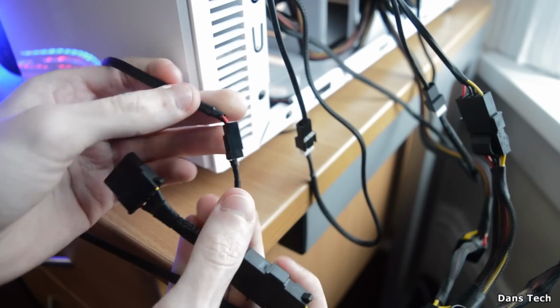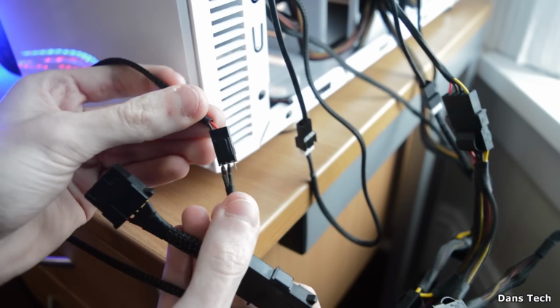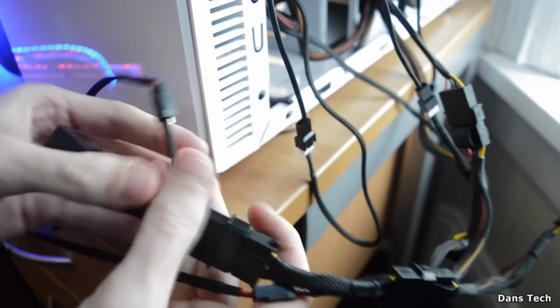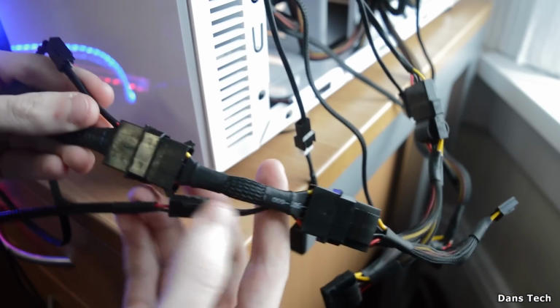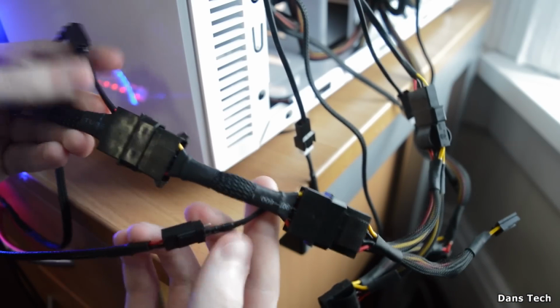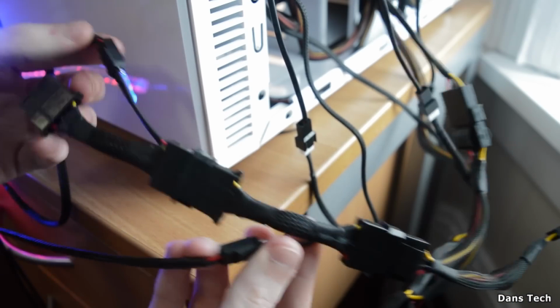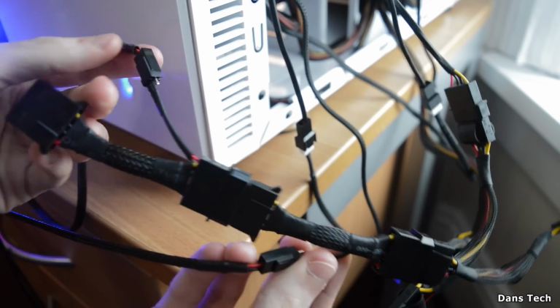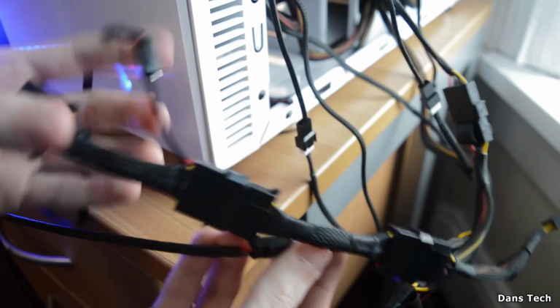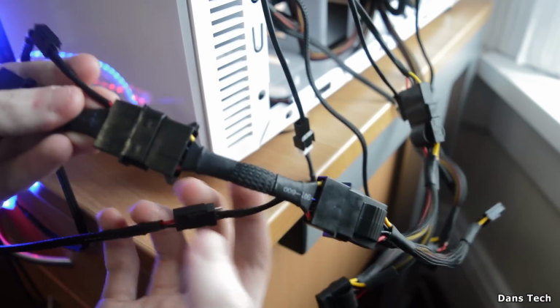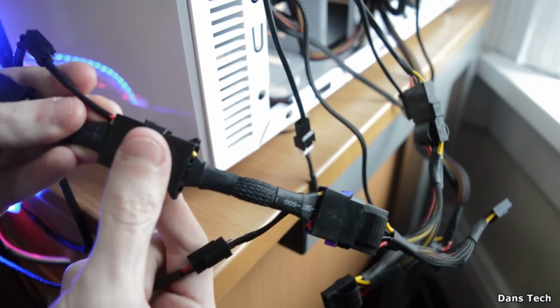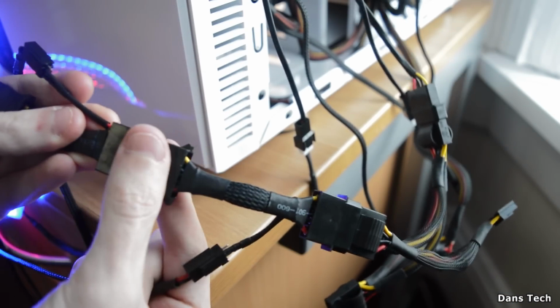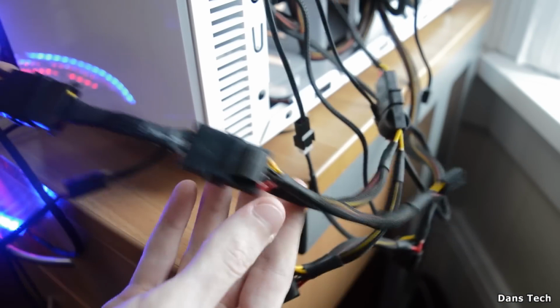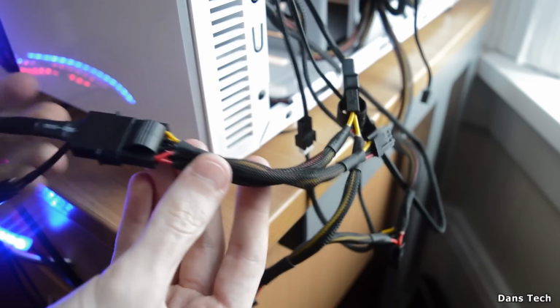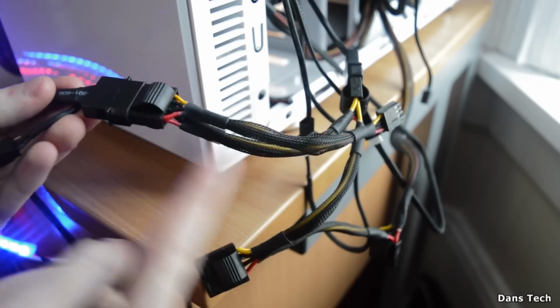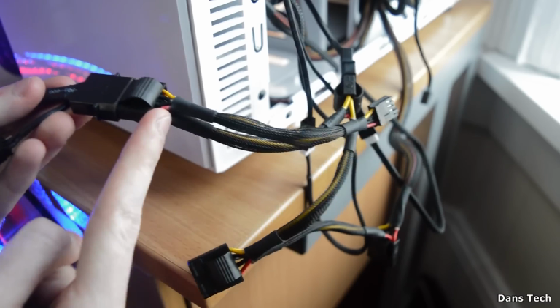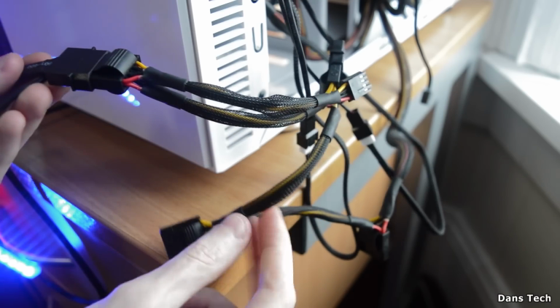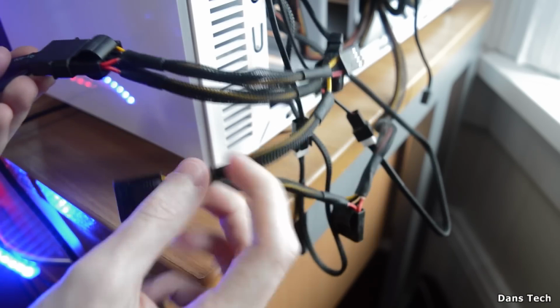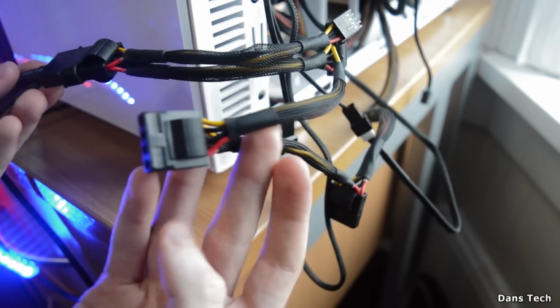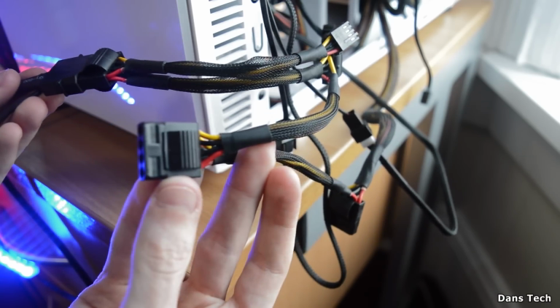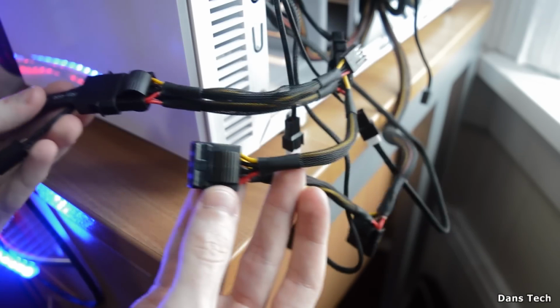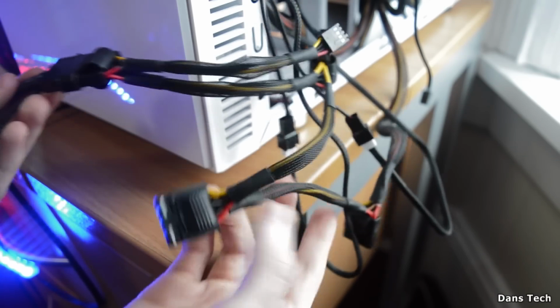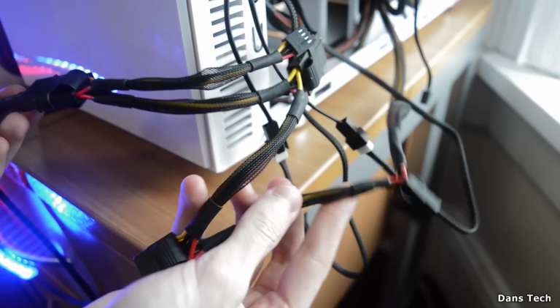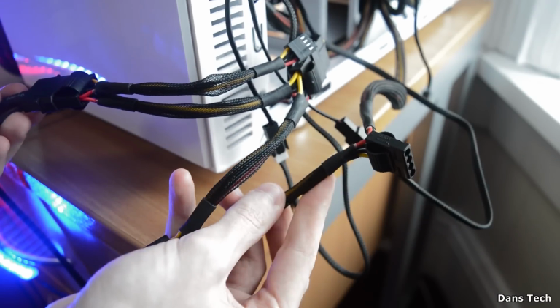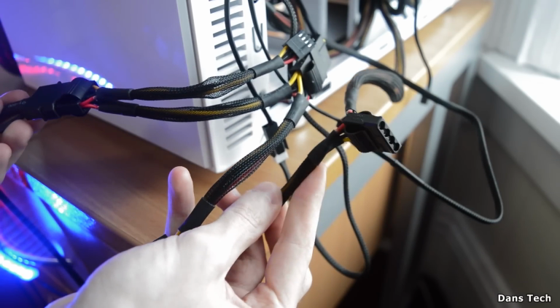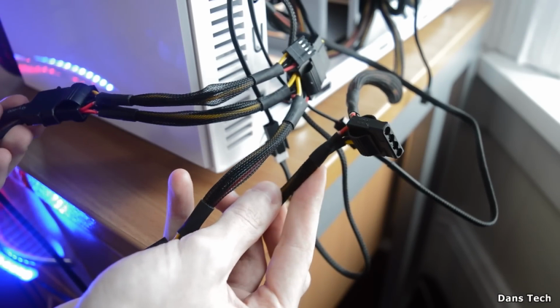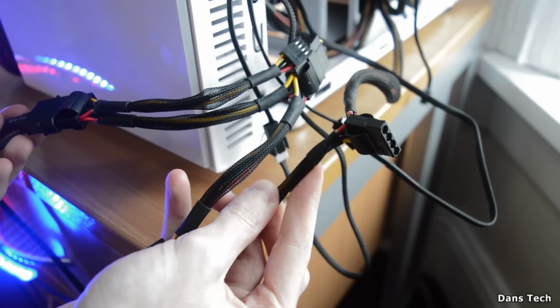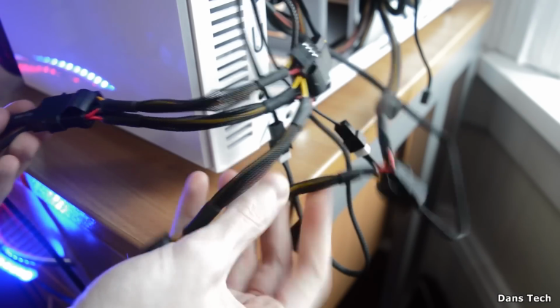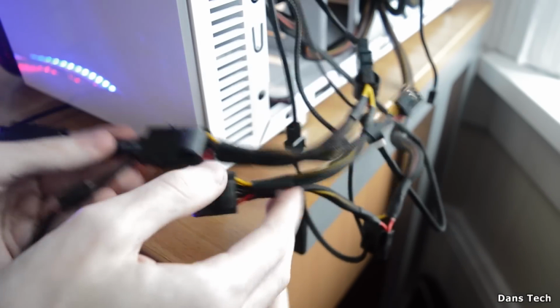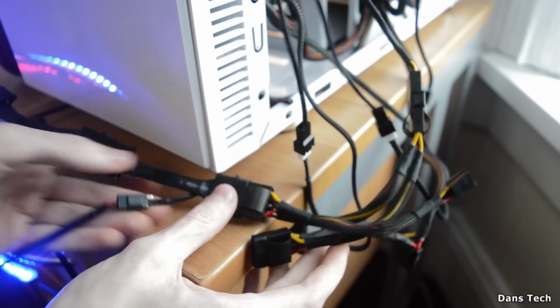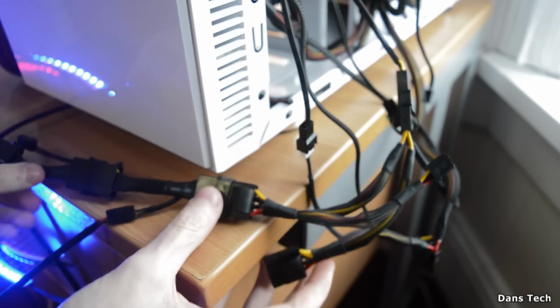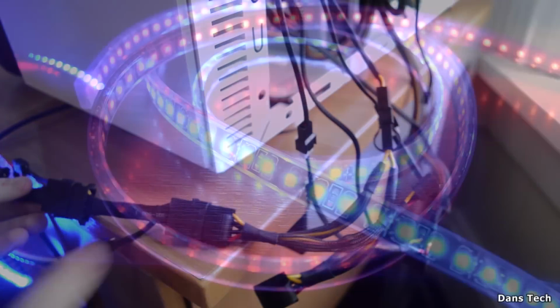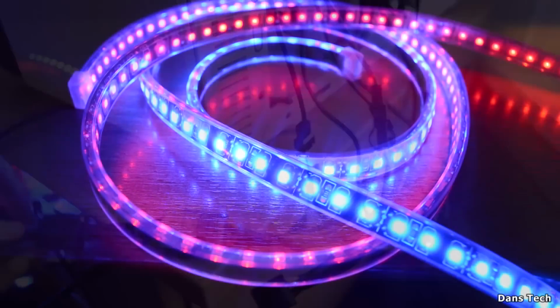I have actually daisy-chained these as well, so you can daisy-chain them together. If you have two or three of these, you don't need to be taking up two or three slots from your power supply — you can daisy-chain these, so you don't need two spare Molex connectors on your power supply.